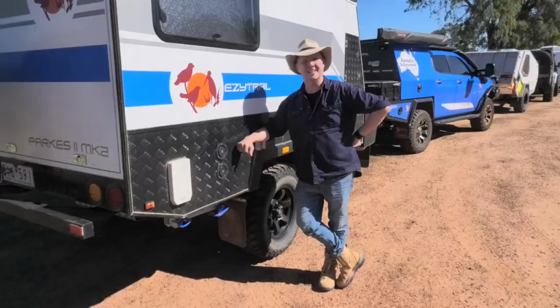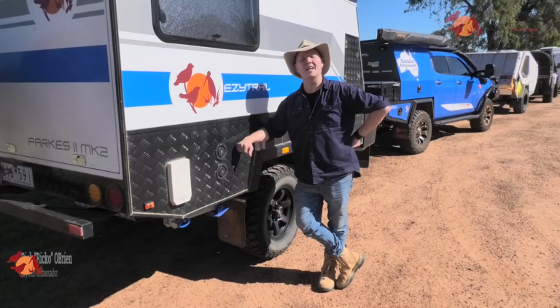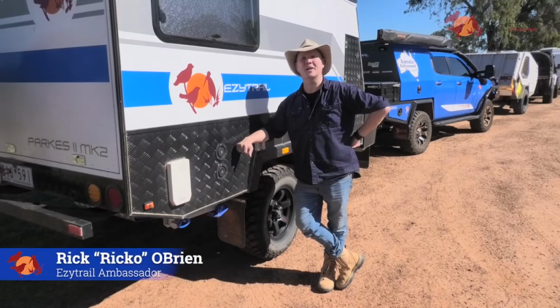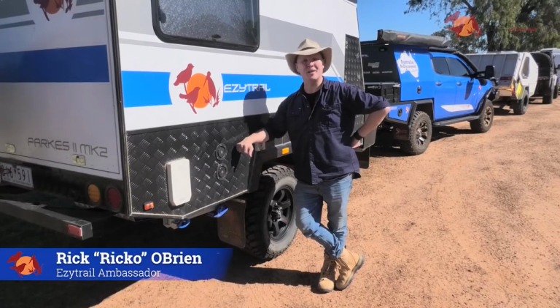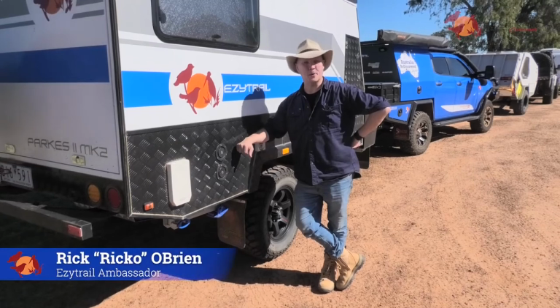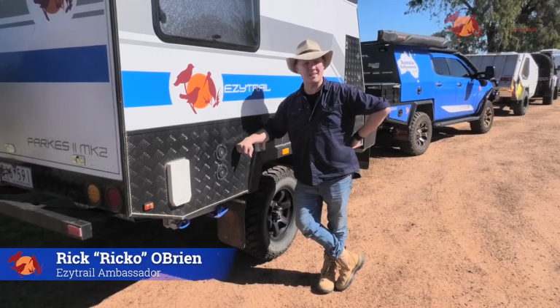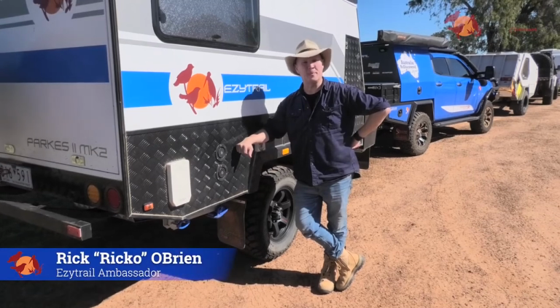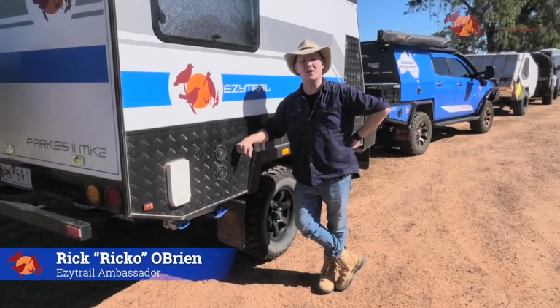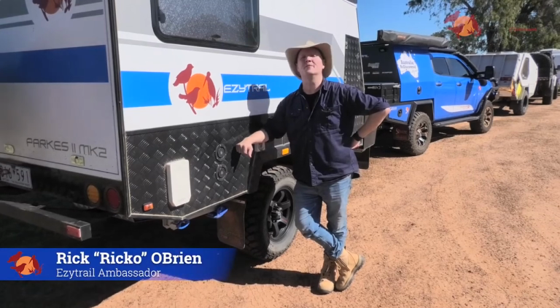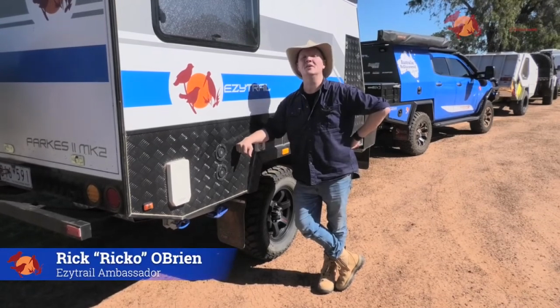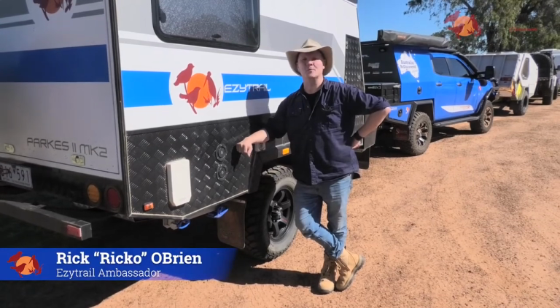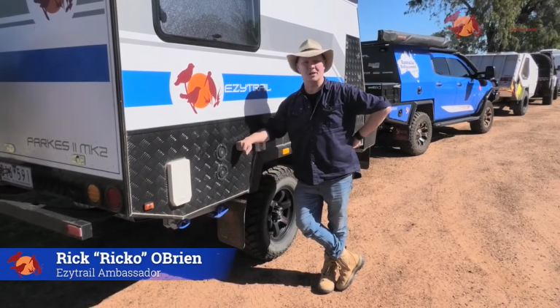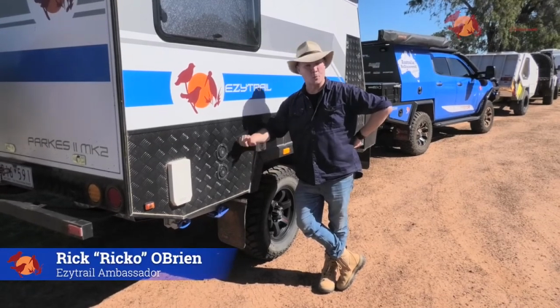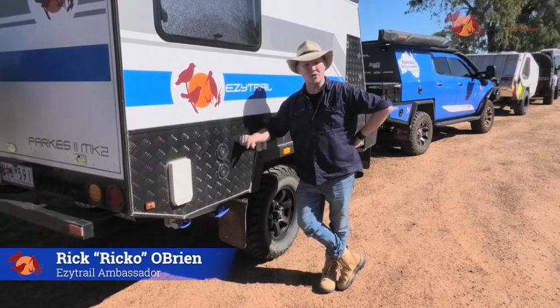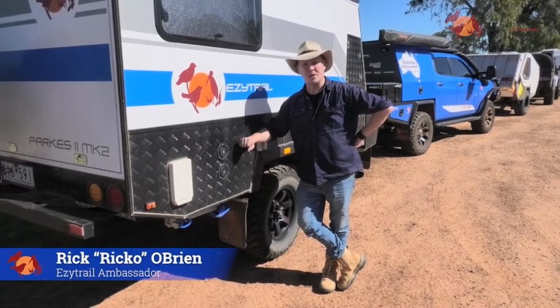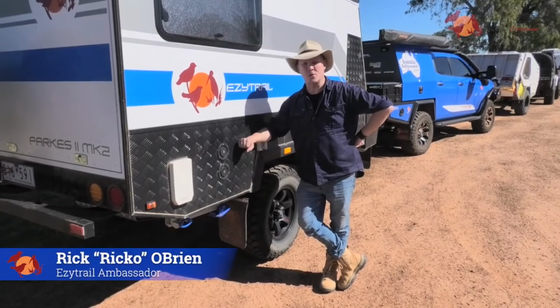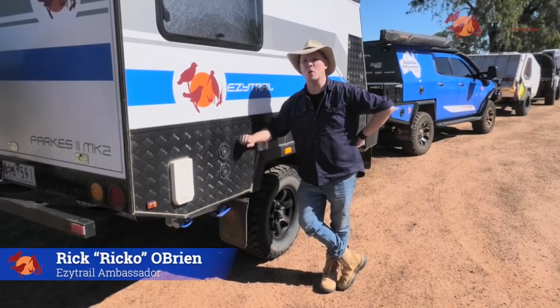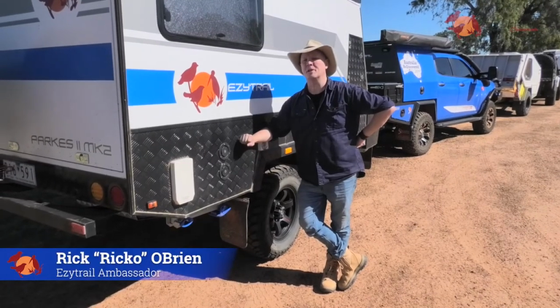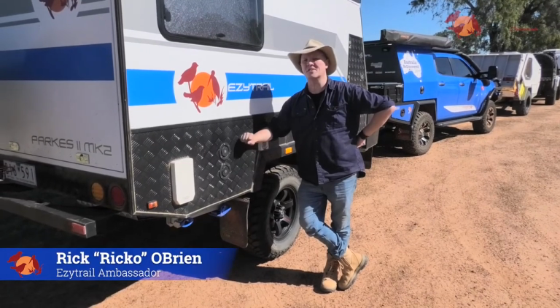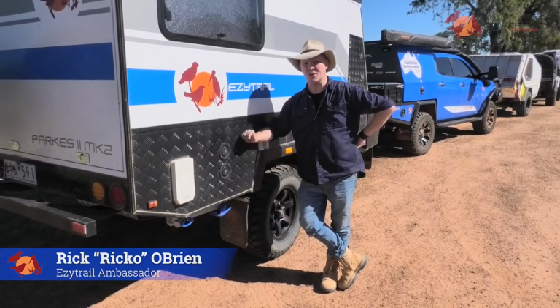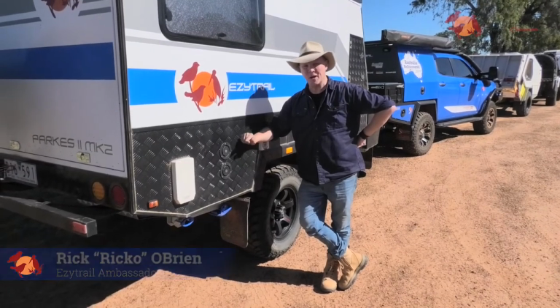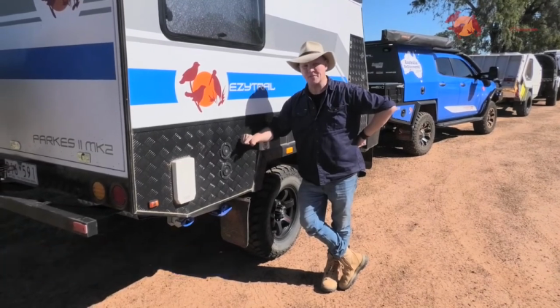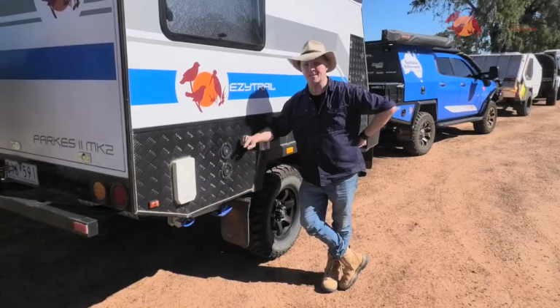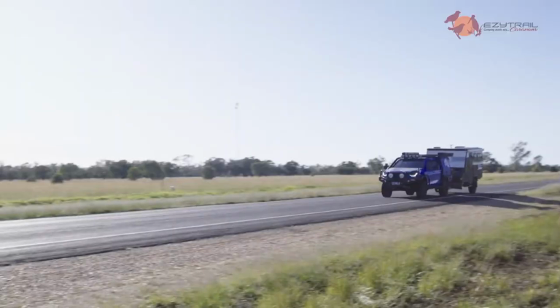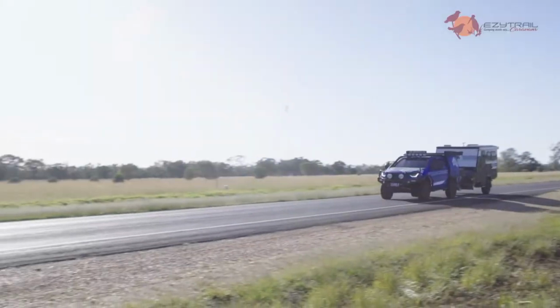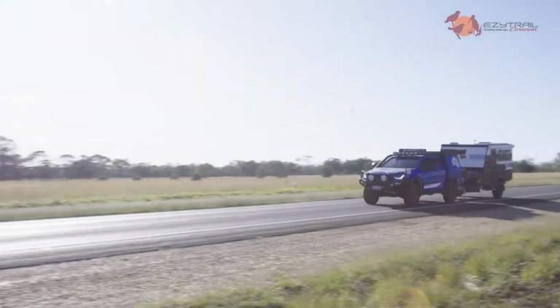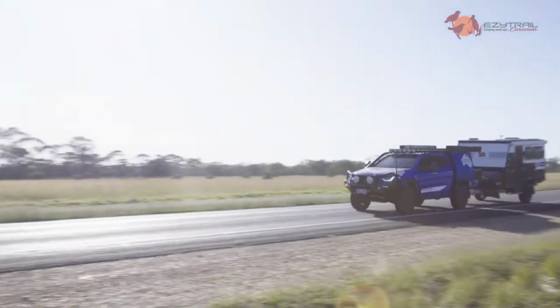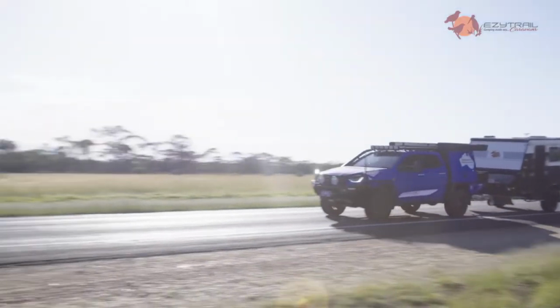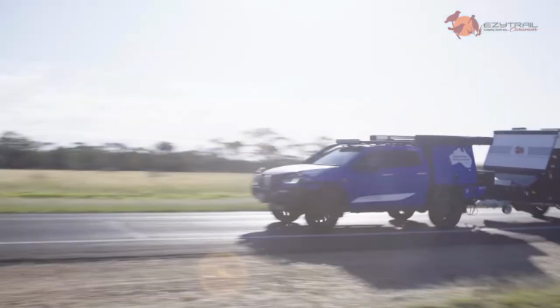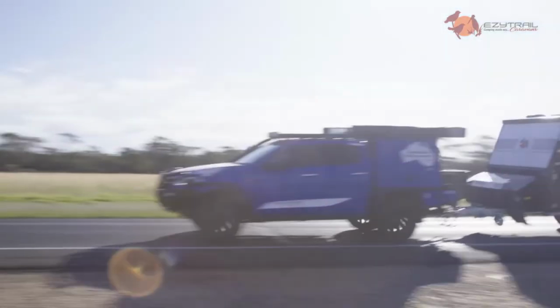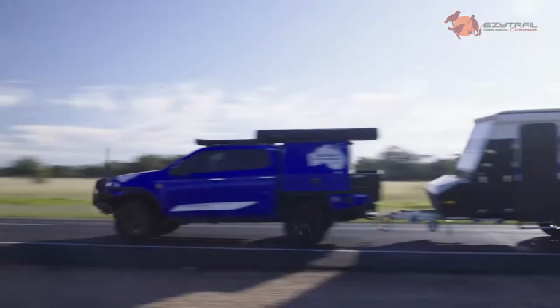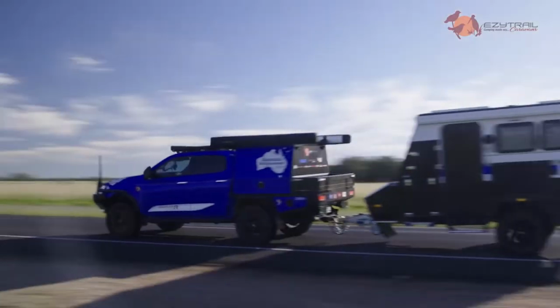G'day, it's Rico here with another episode of Easy One, where I share with you the one place that you have to visit when you bring your easy trail to Blackall.